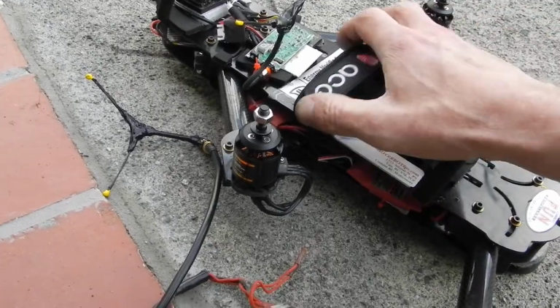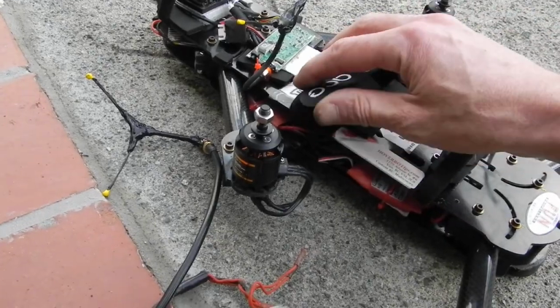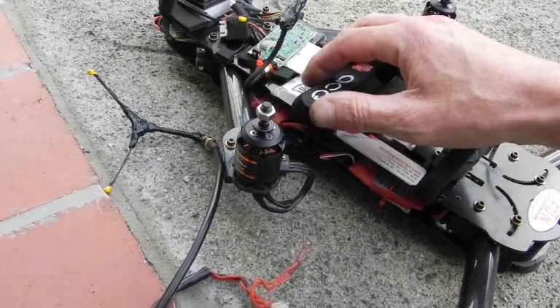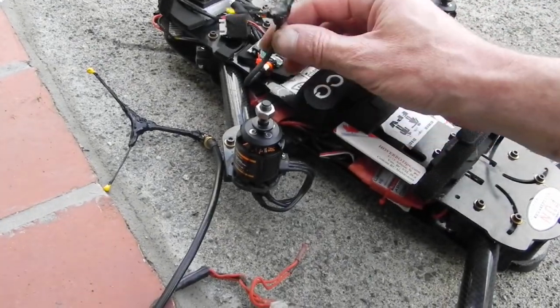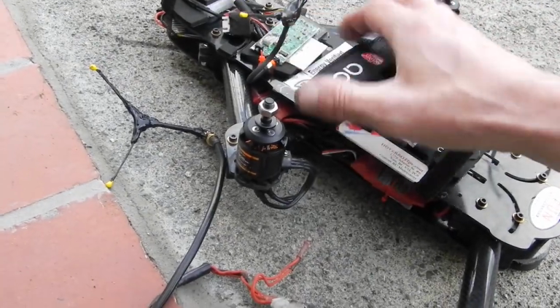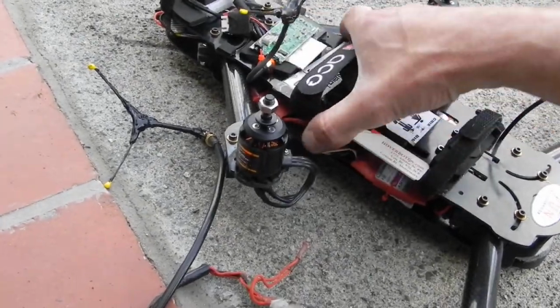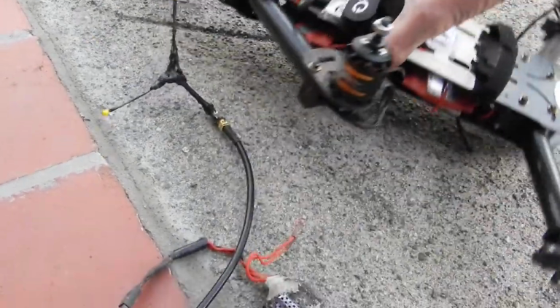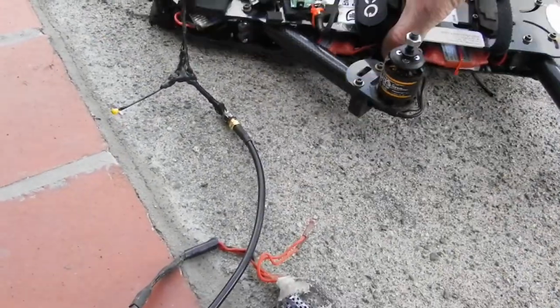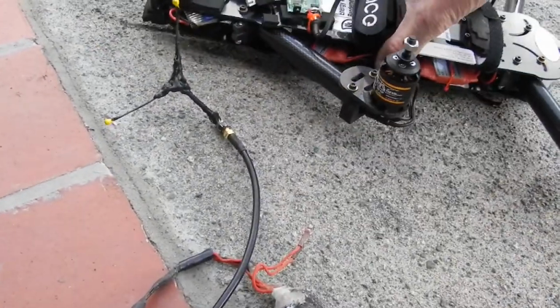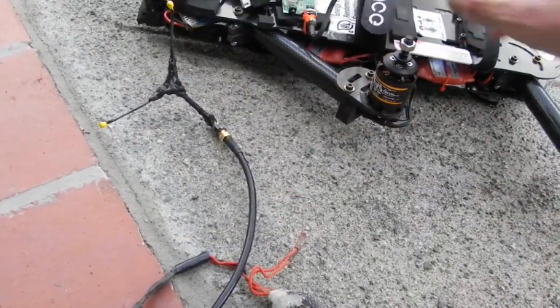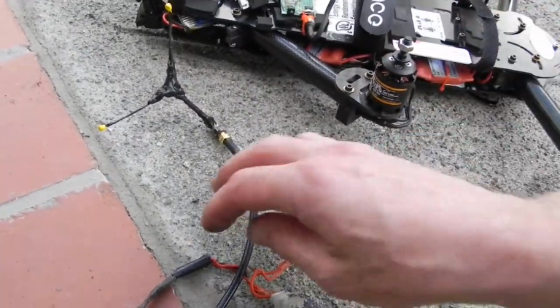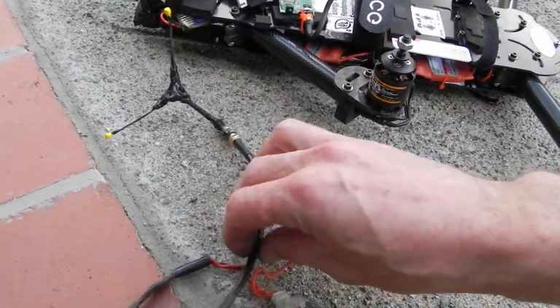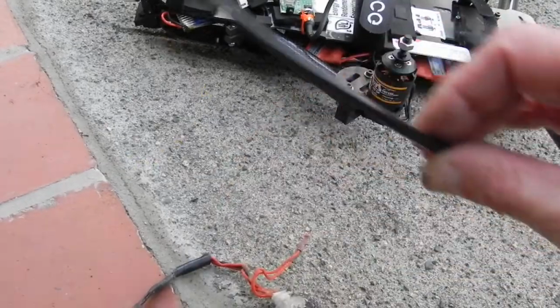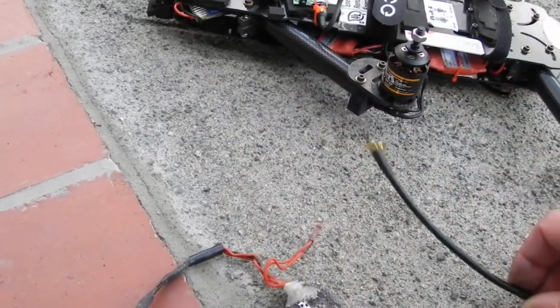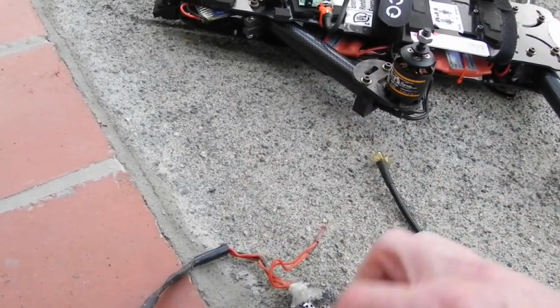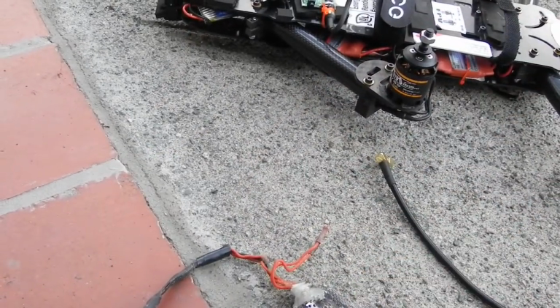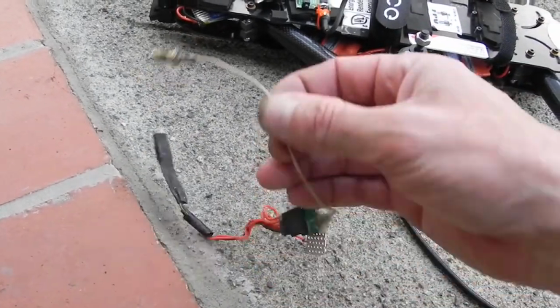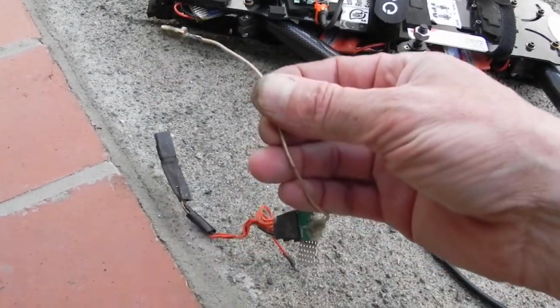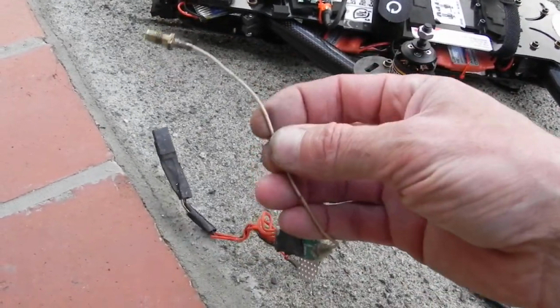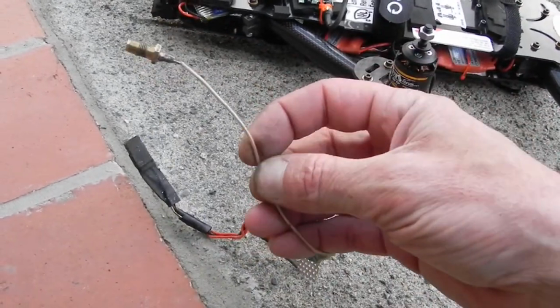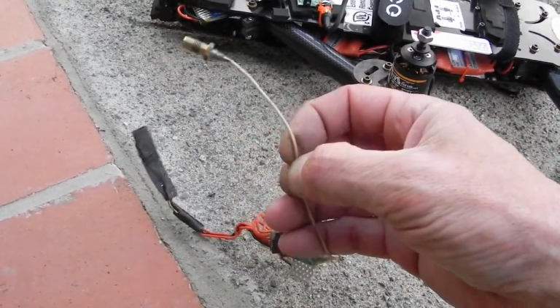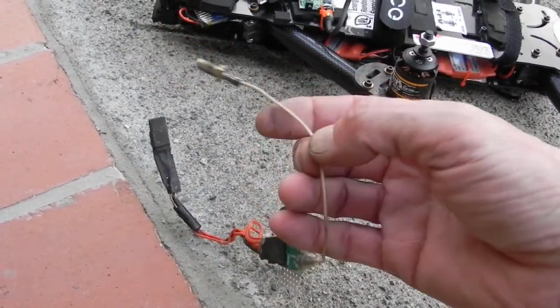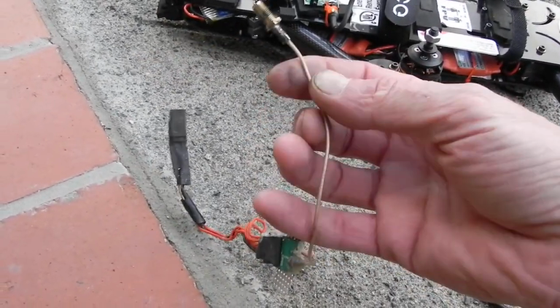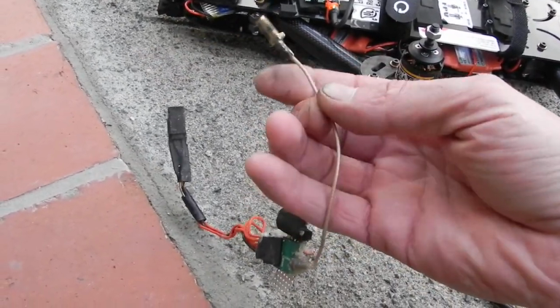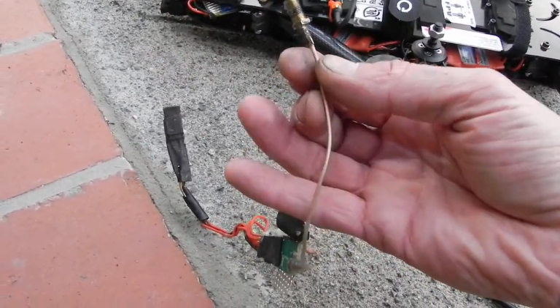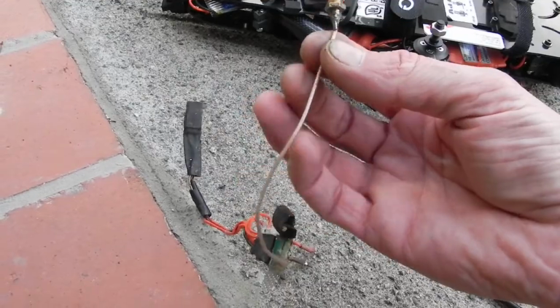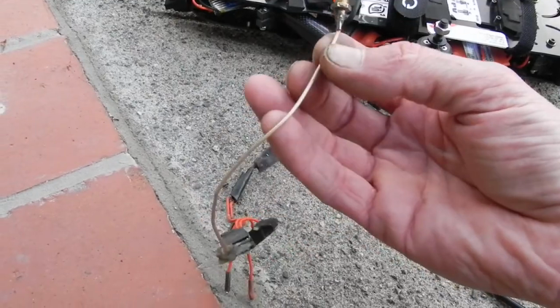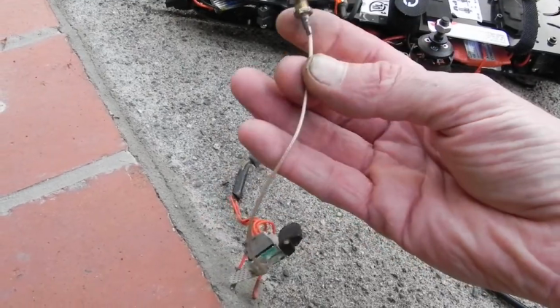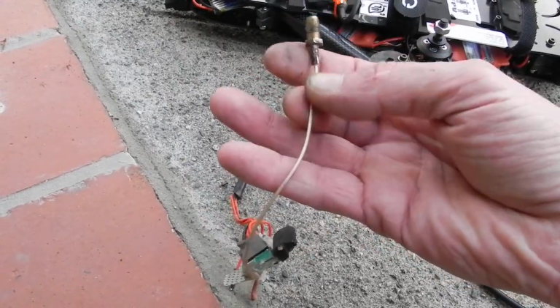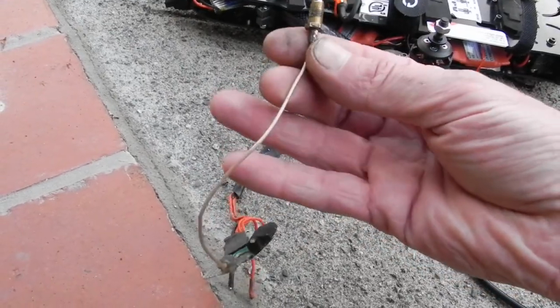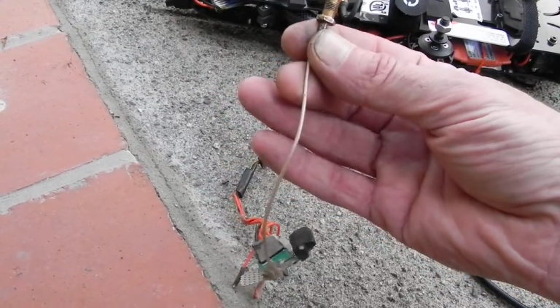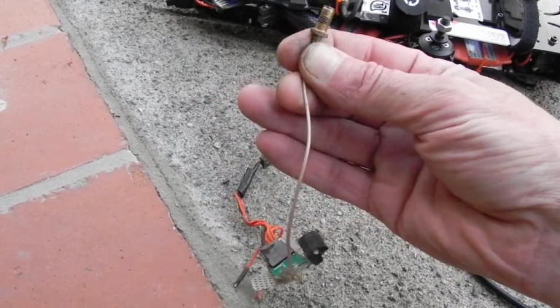Quick tip, just to show you the FPV coaxials. This is the standard coaxial you get on eBay. It's not very good — it's very thin and there's very little shielding.